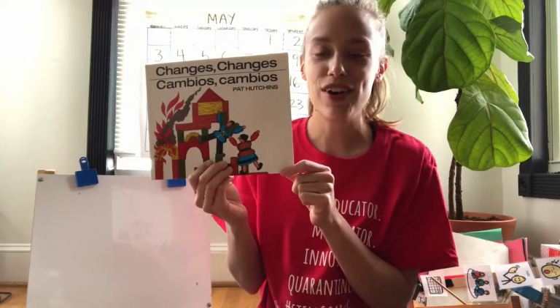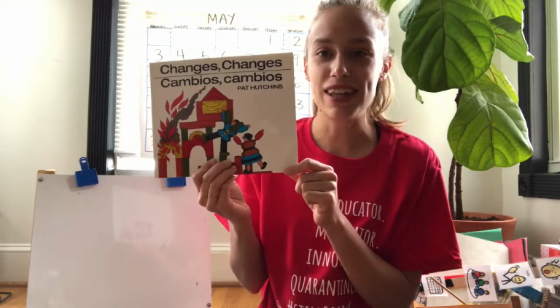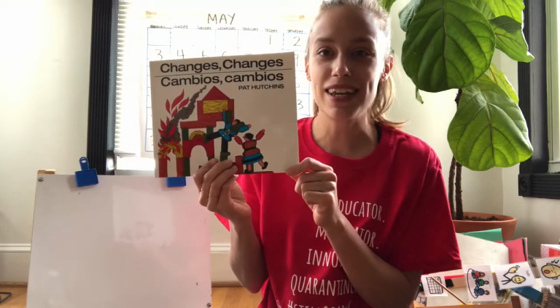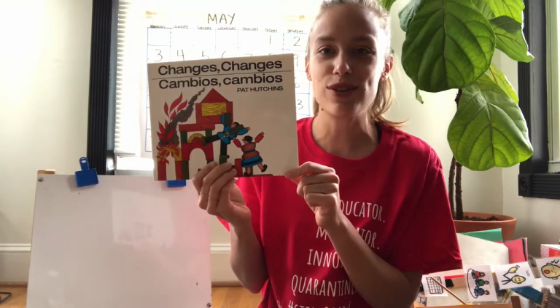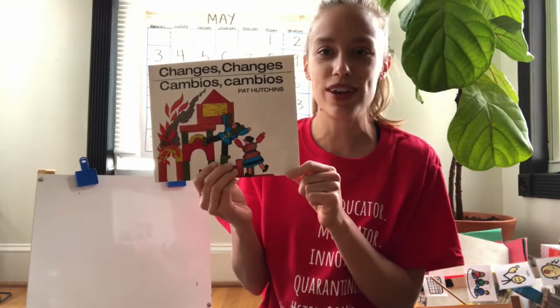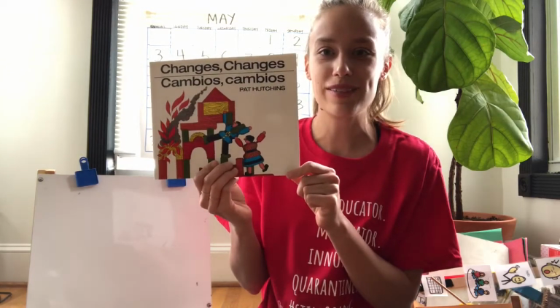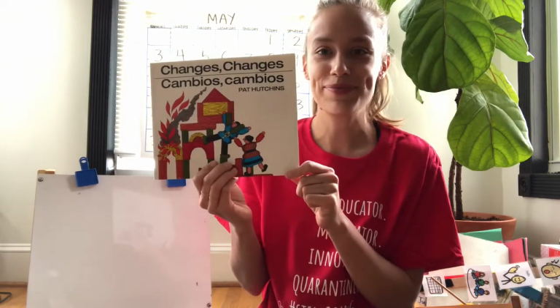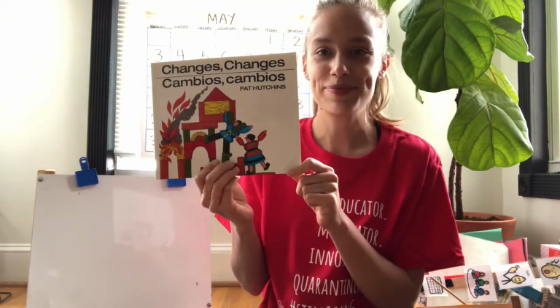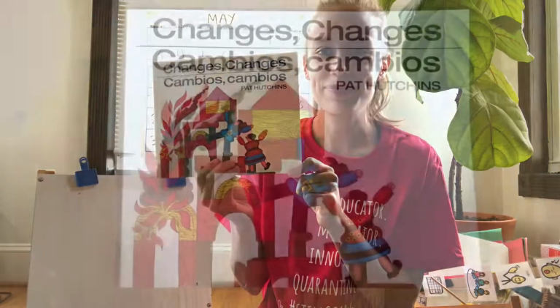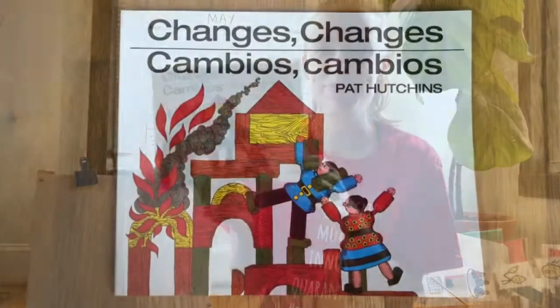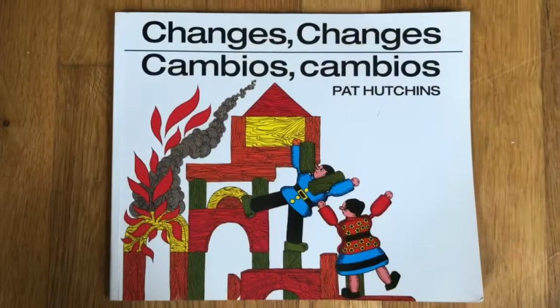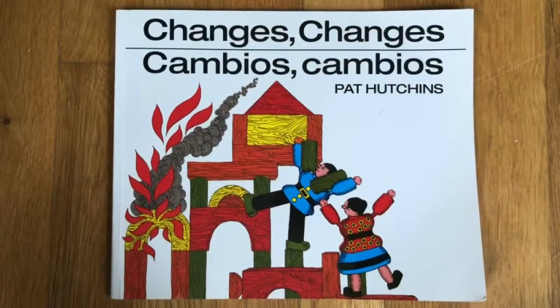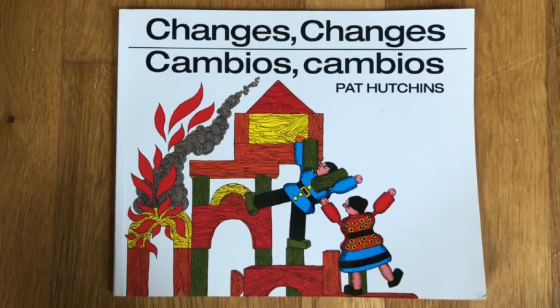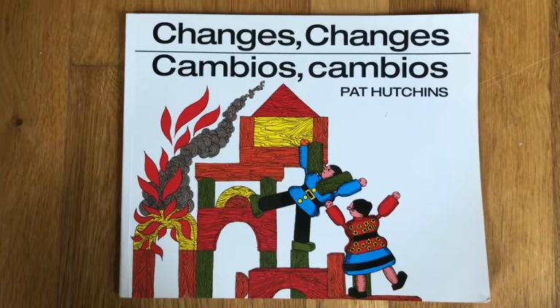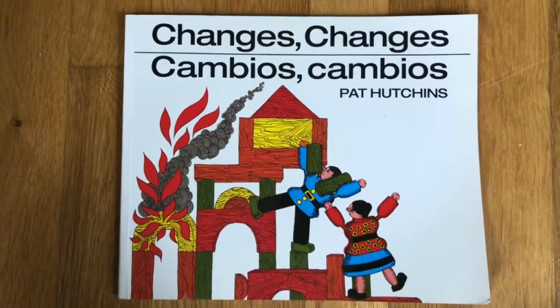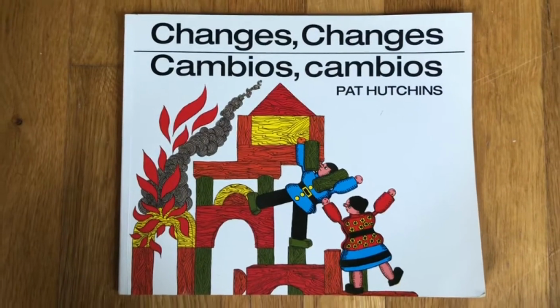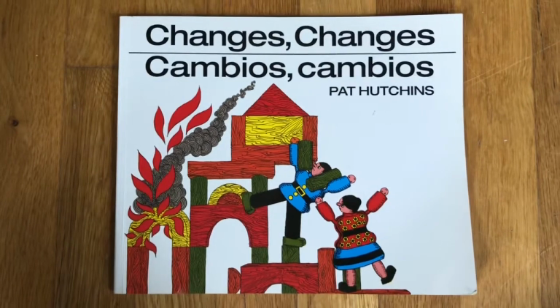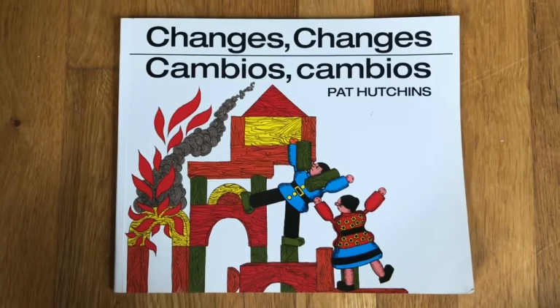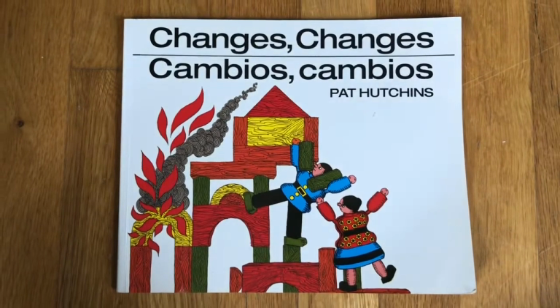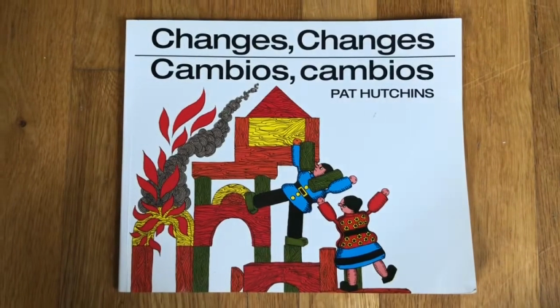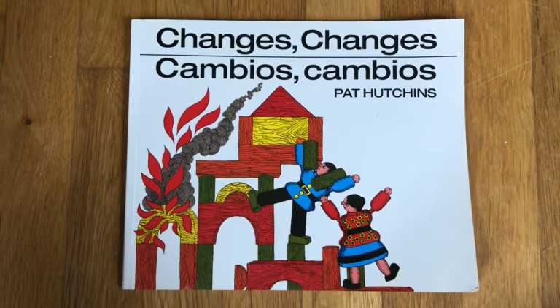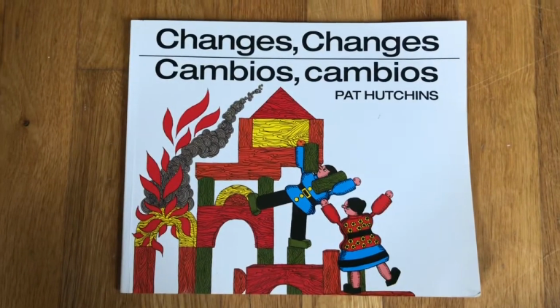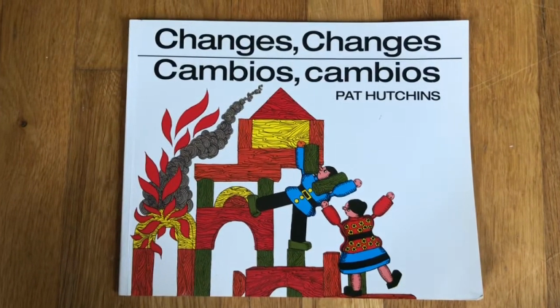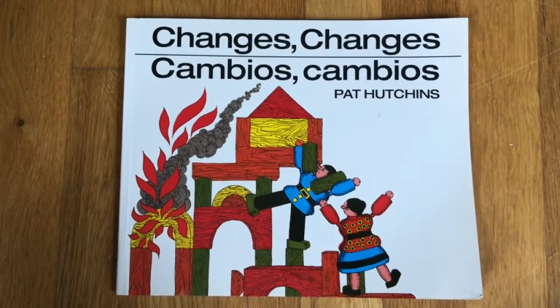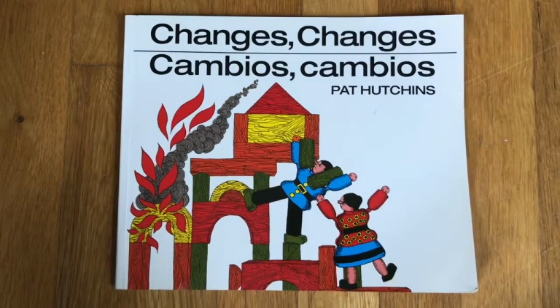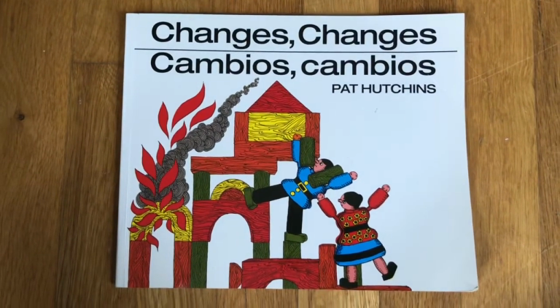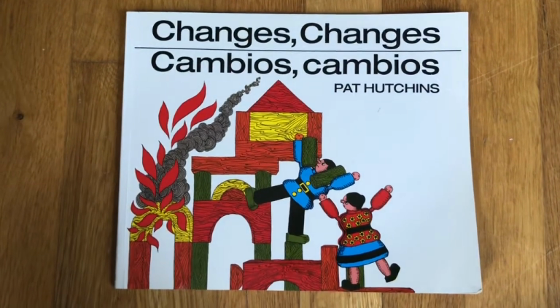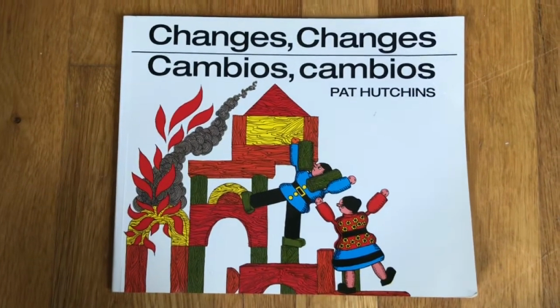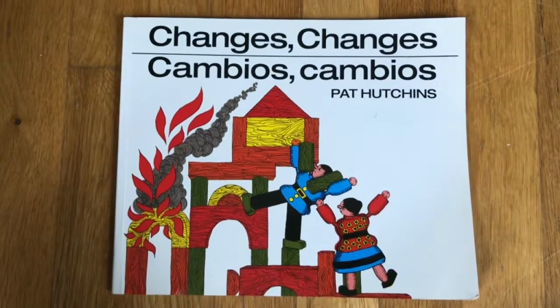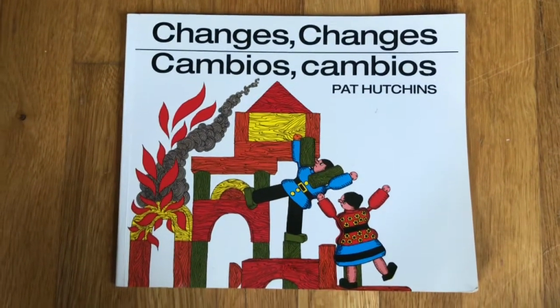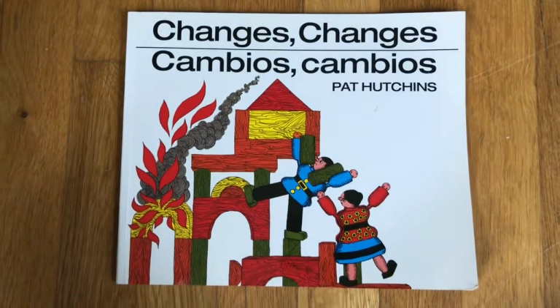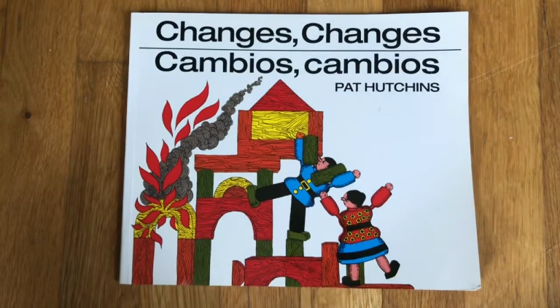All right, let's take a closer look. Here's a closer look at Changes — the cover of the book. What do you see on this cover?